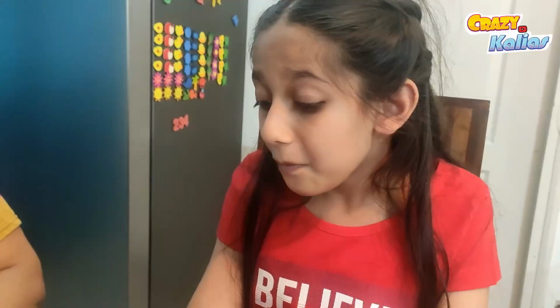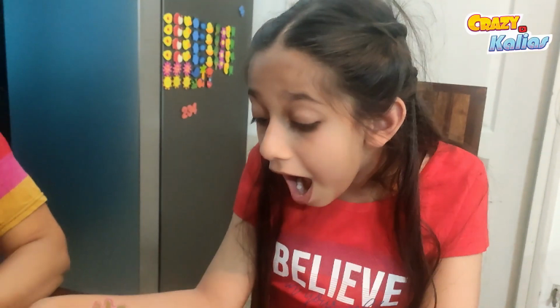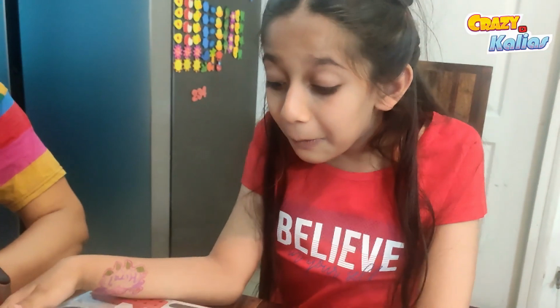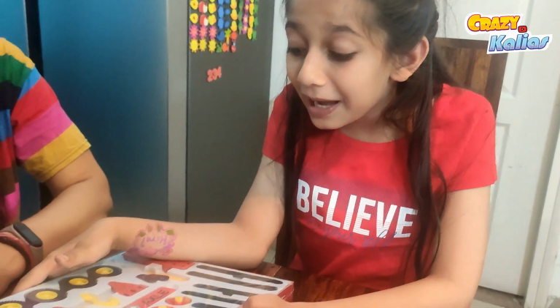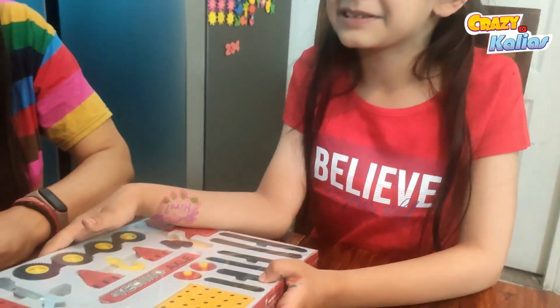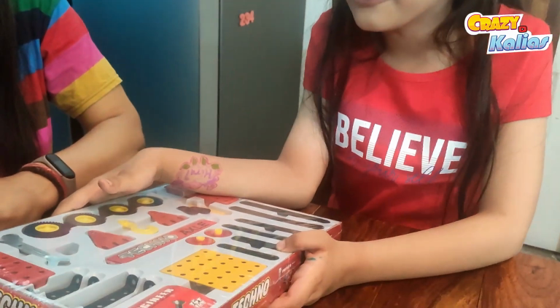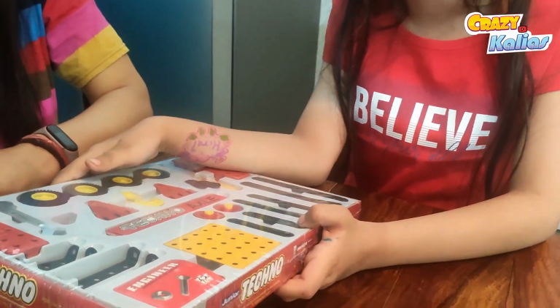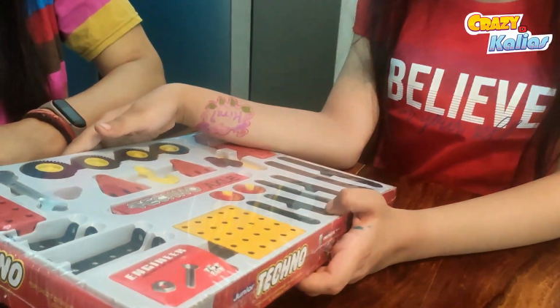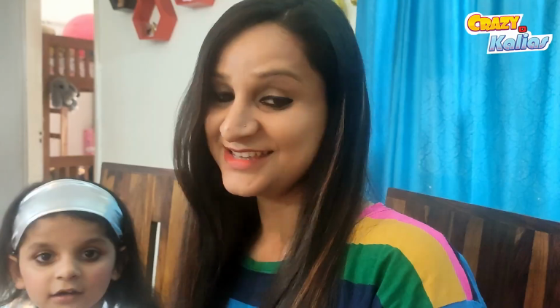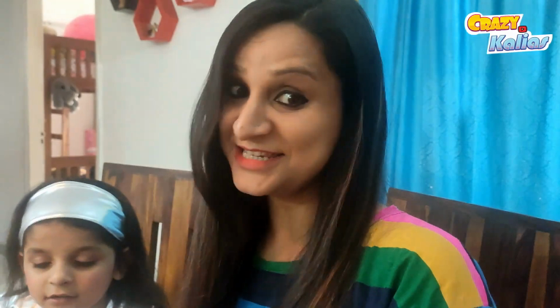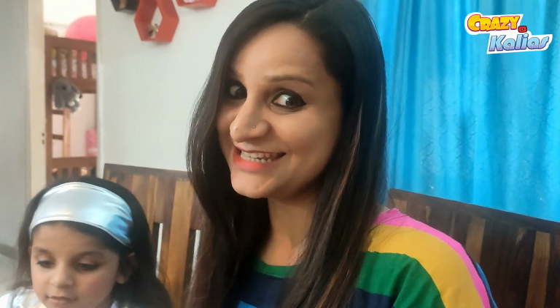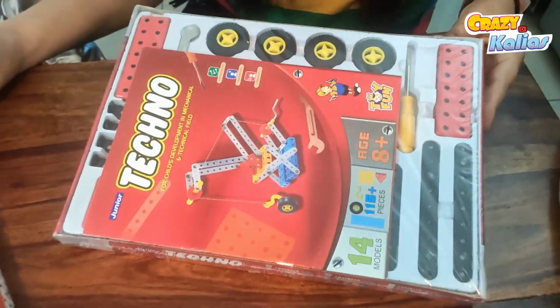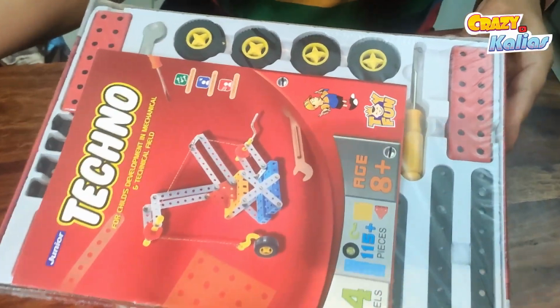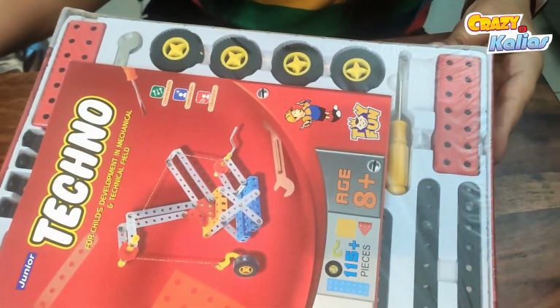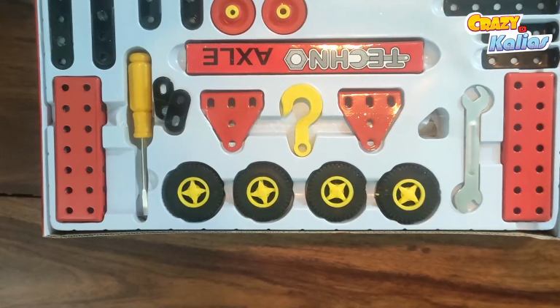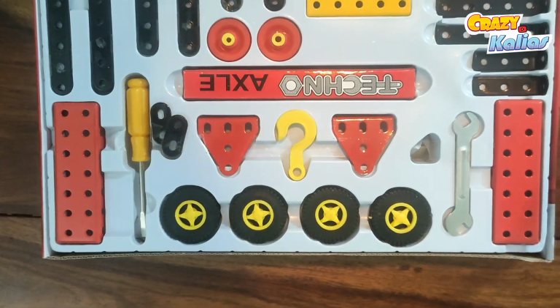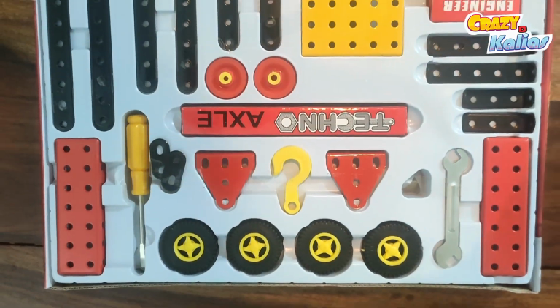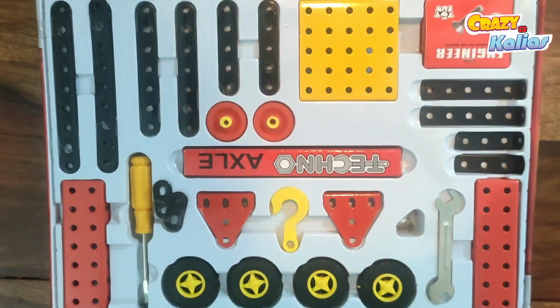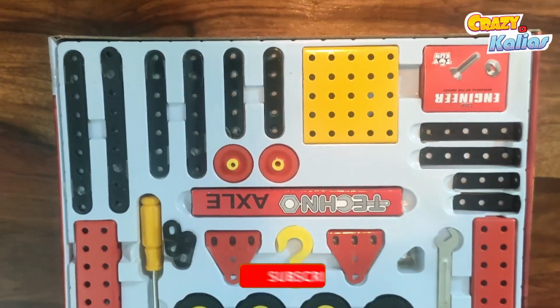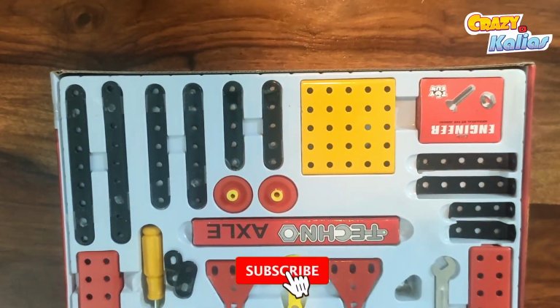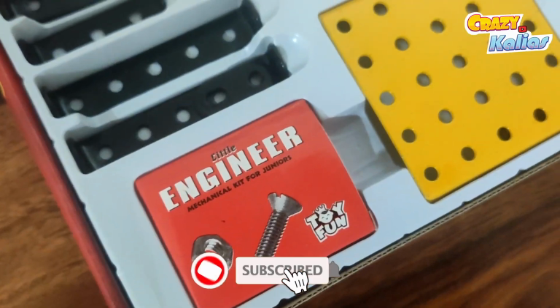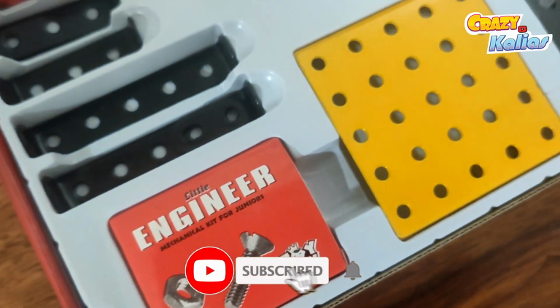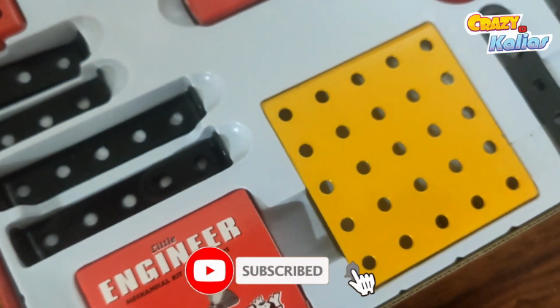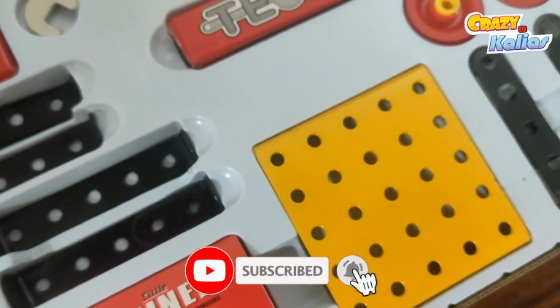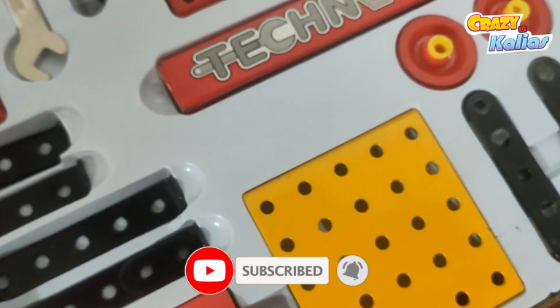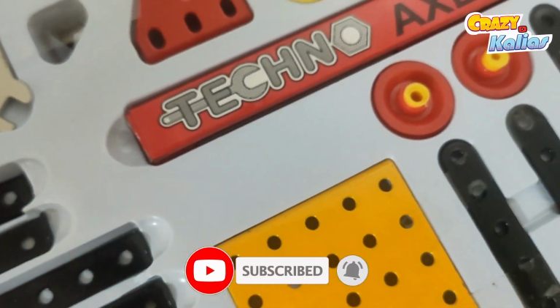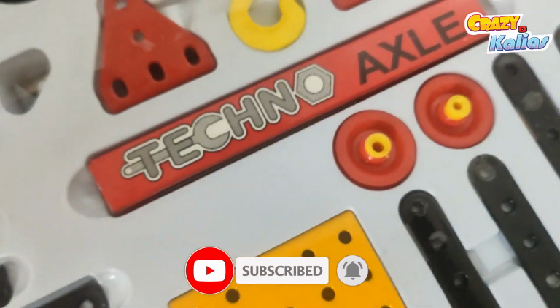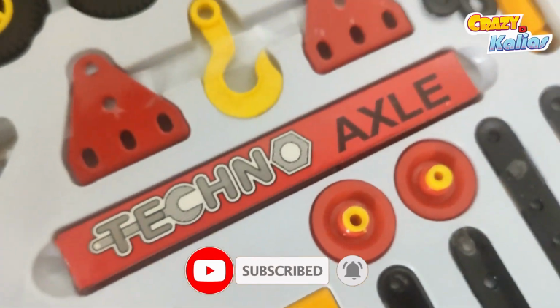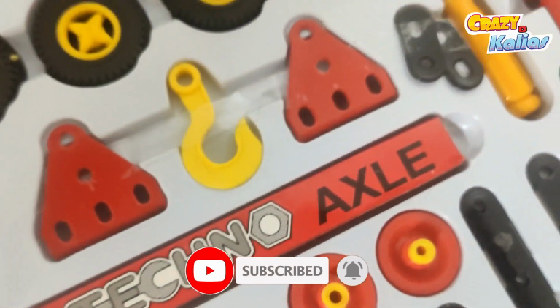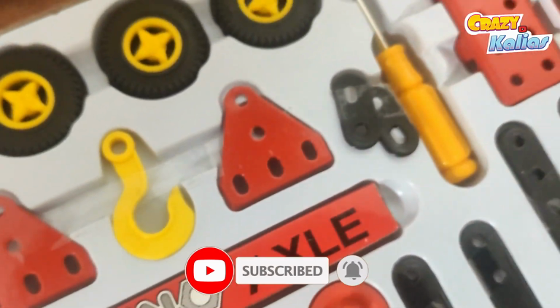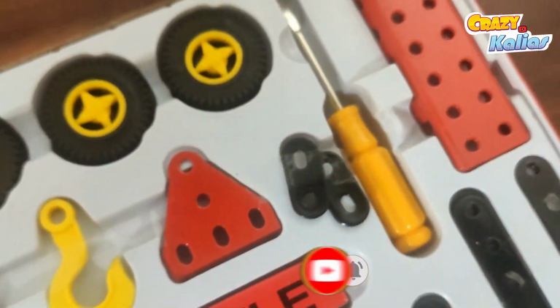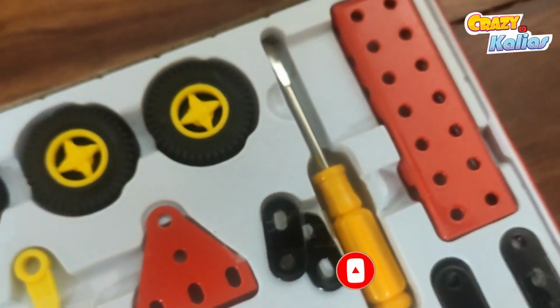Wow, look at these colorful pieces! This construction set is perfect for kids aged 8 to 12 years, and it's designed to help develop their mechanical and technical skills.